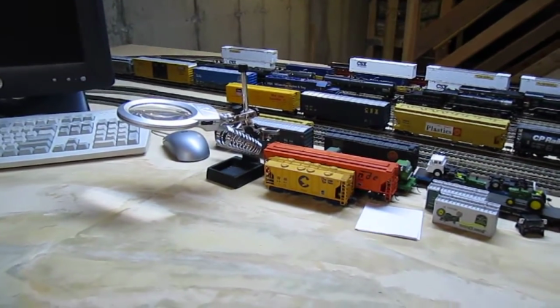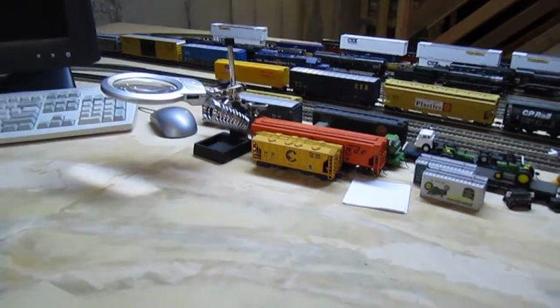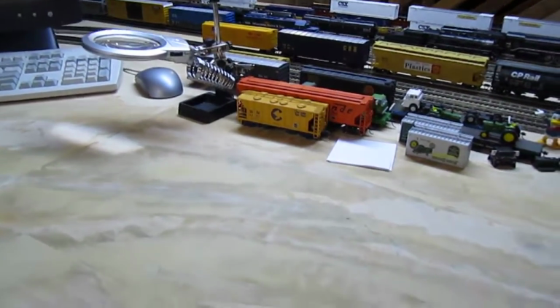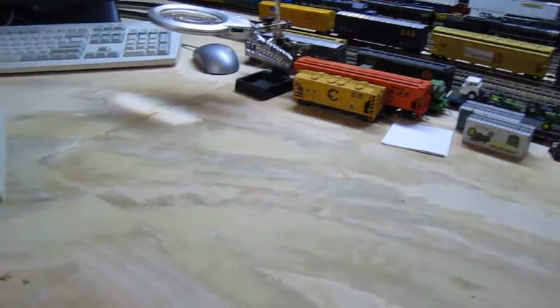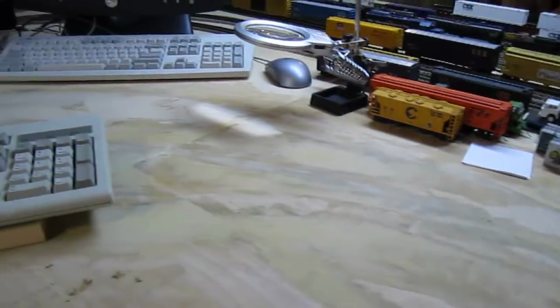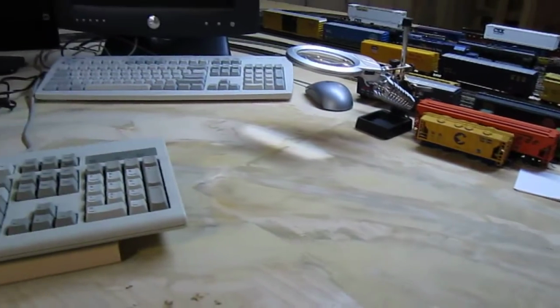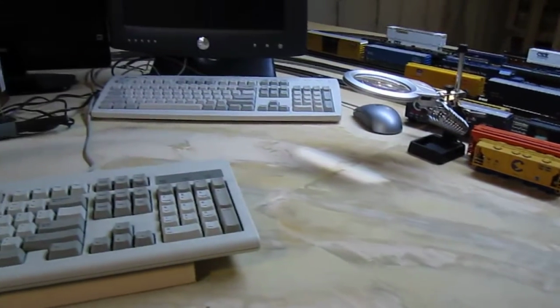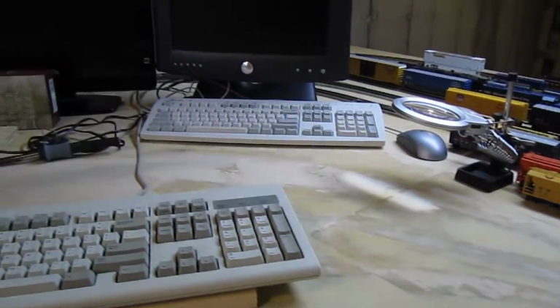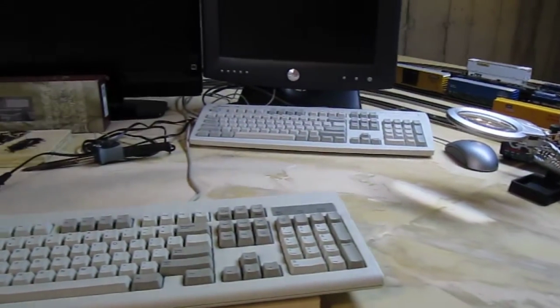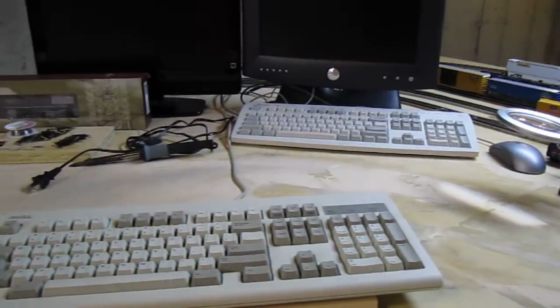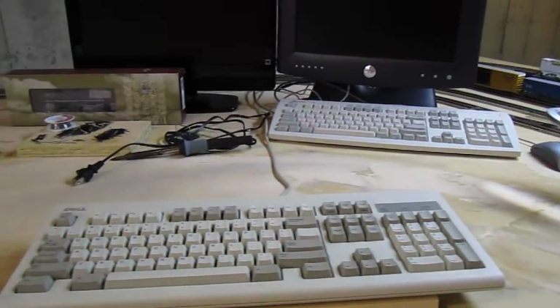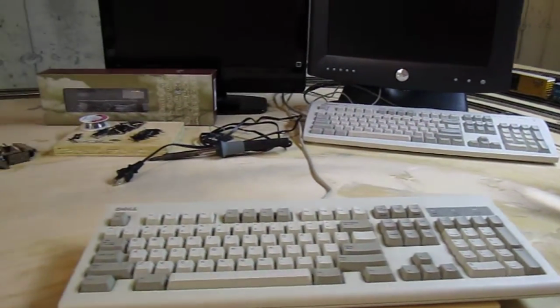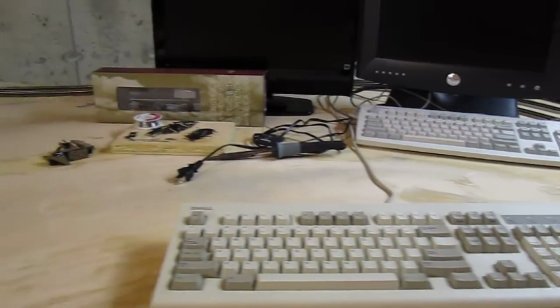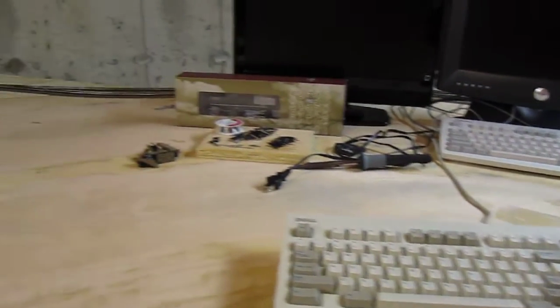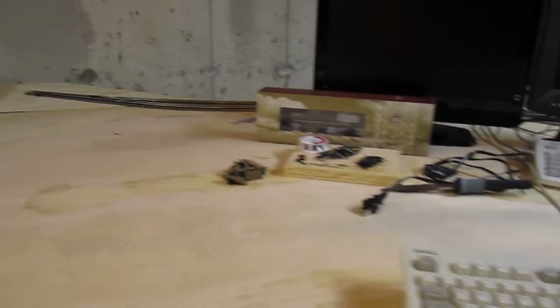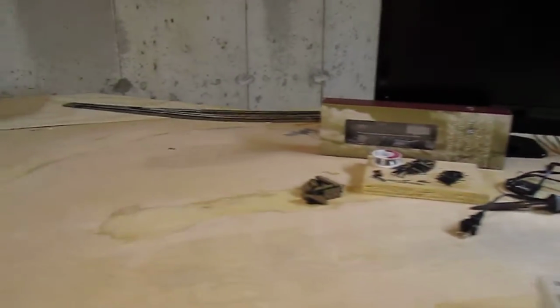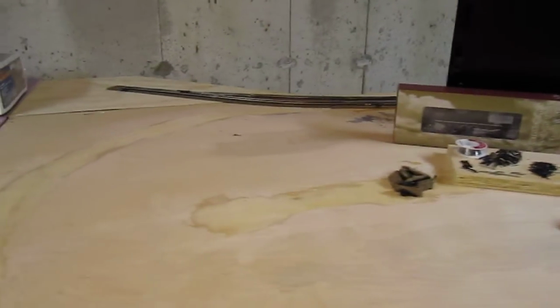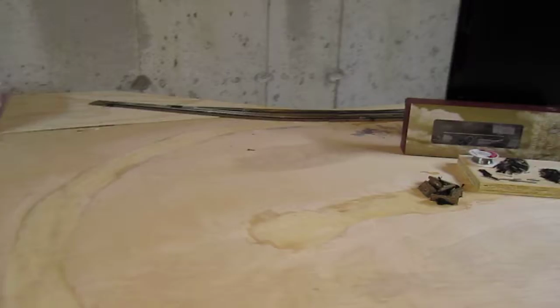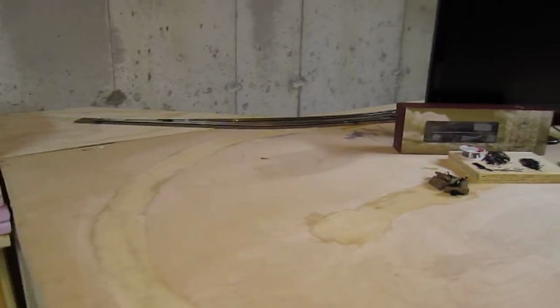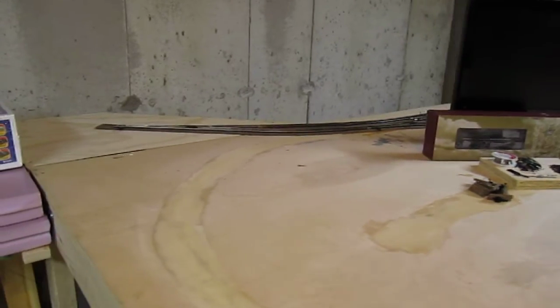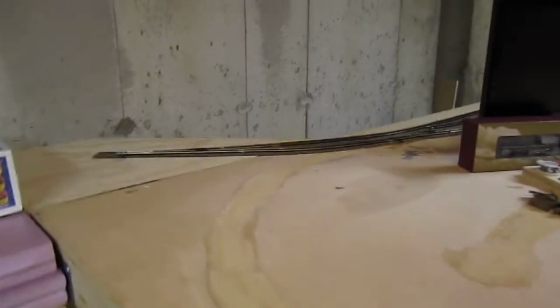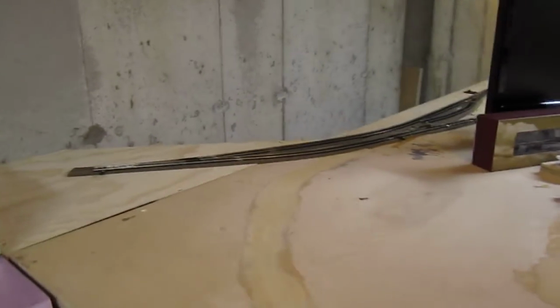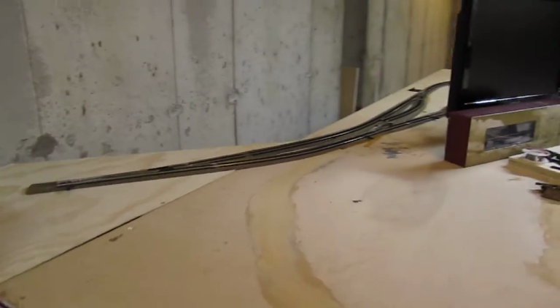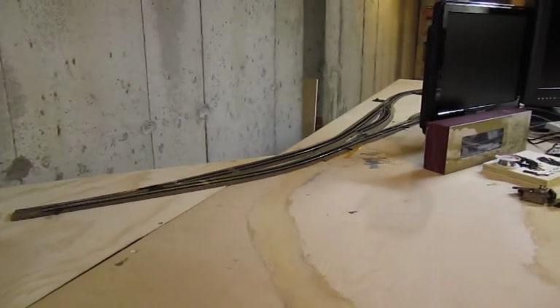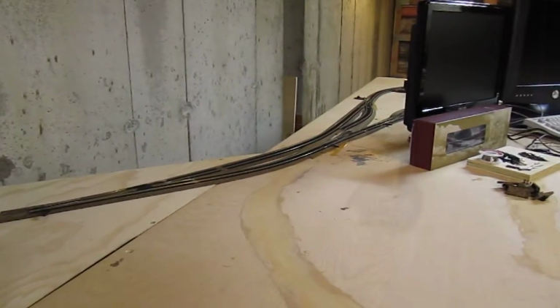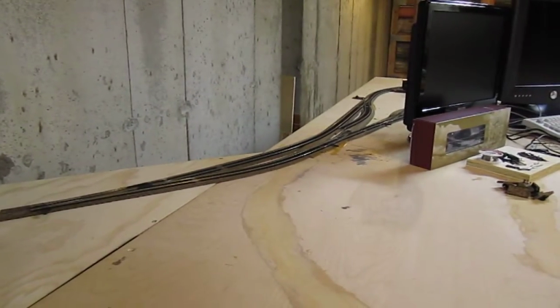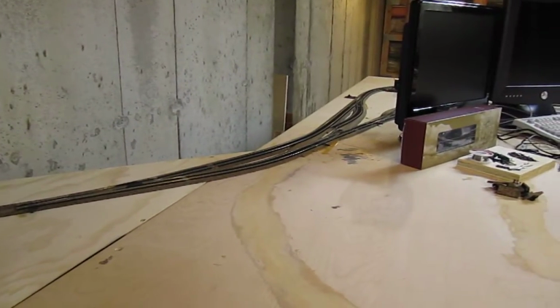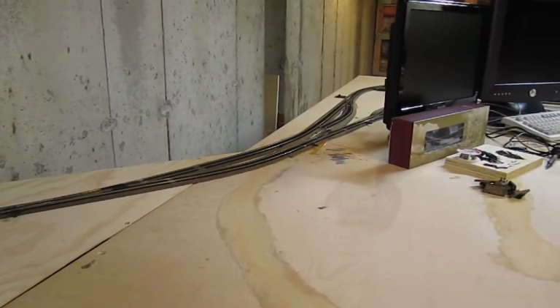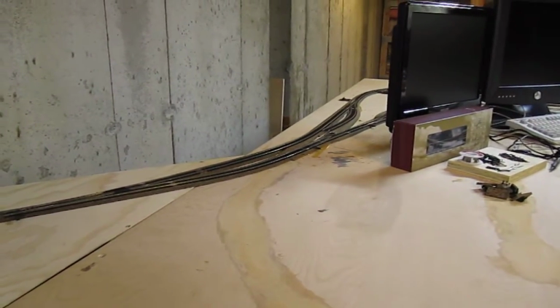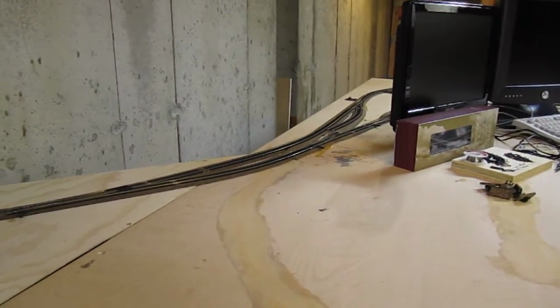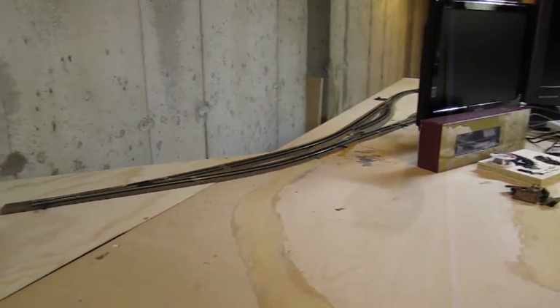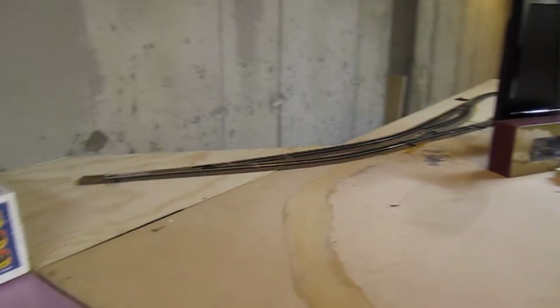The area up here is going to be turned into a workbench. And back there is going to form the bottom of one of the two loops. The track's still under construction.